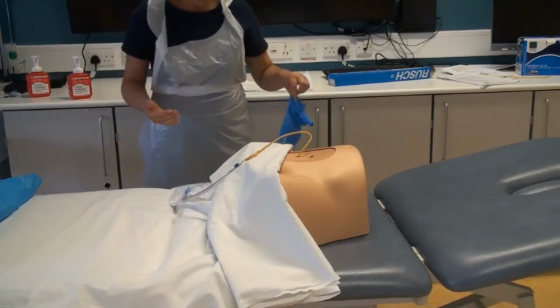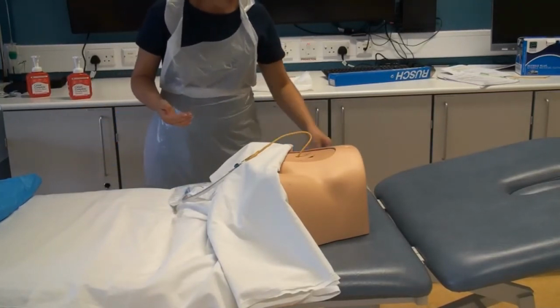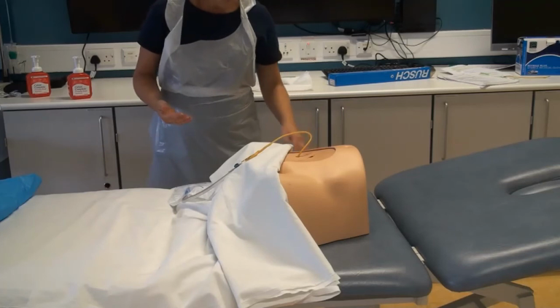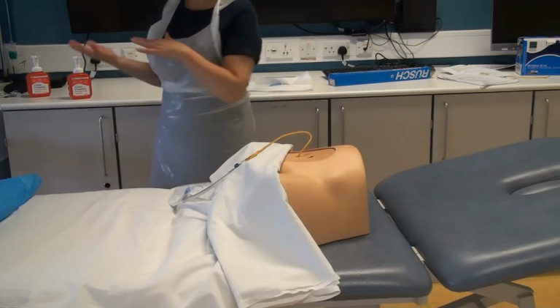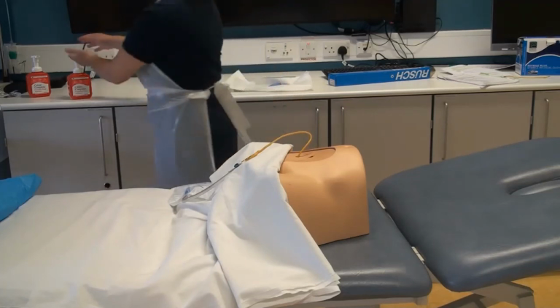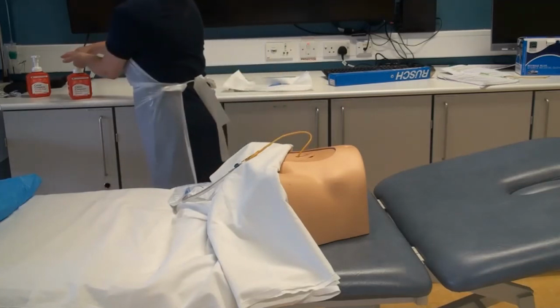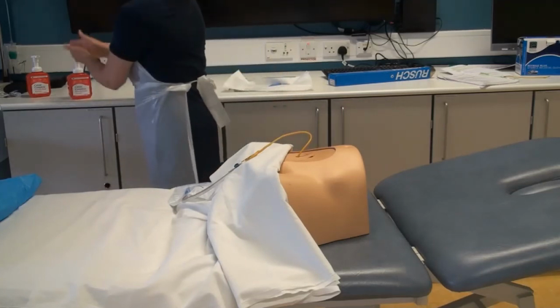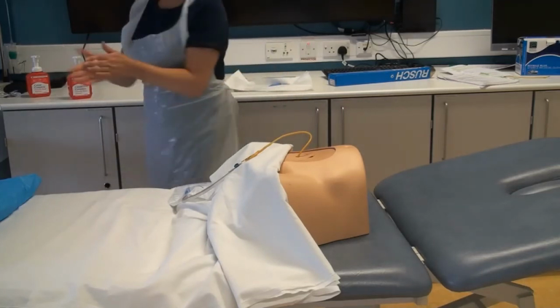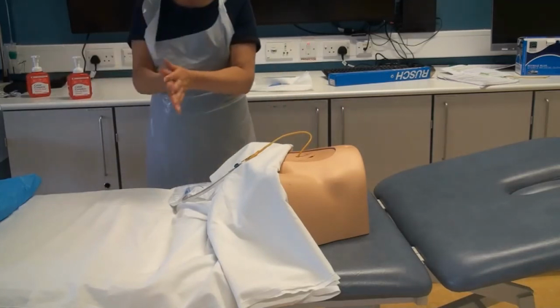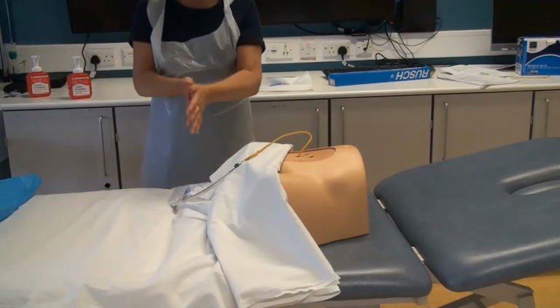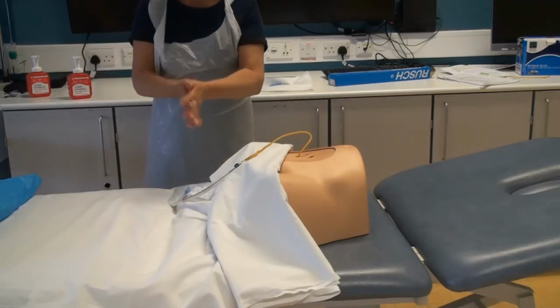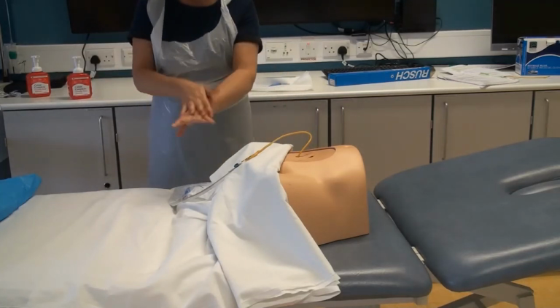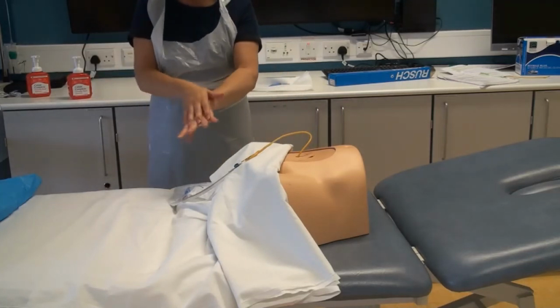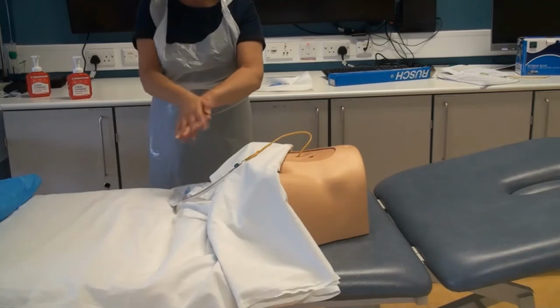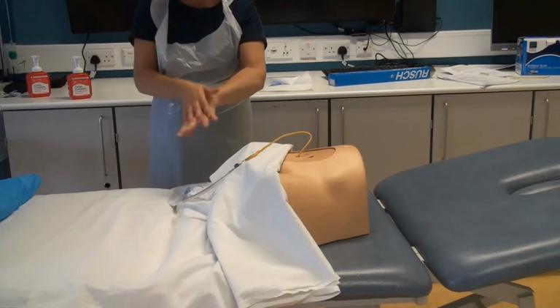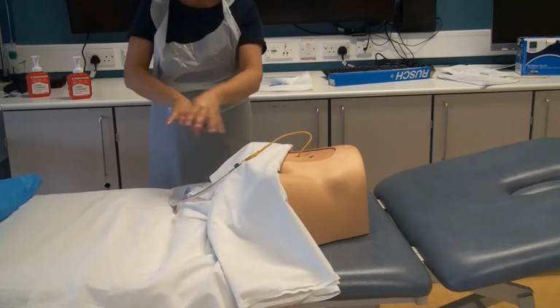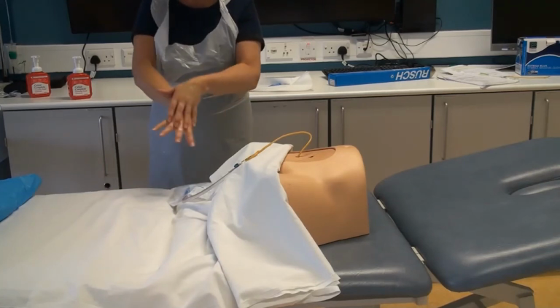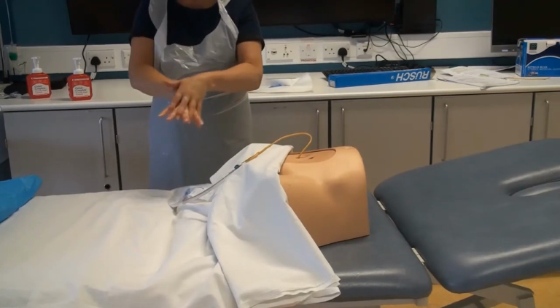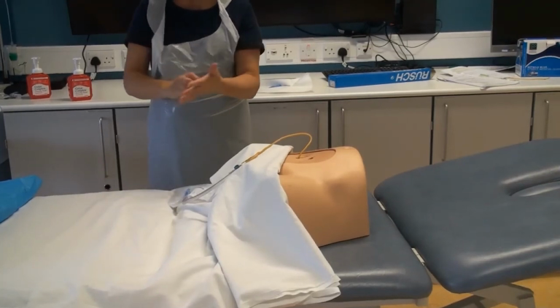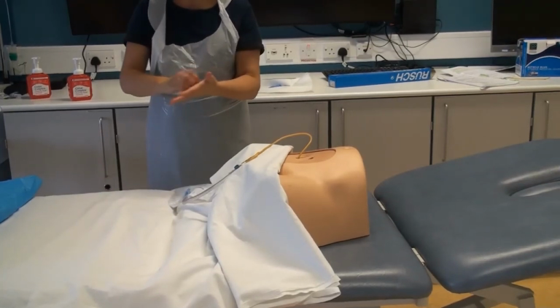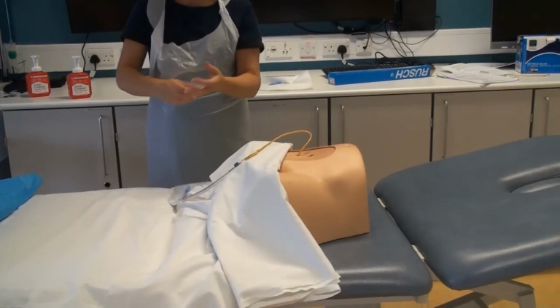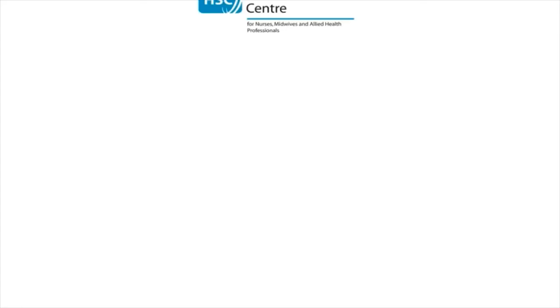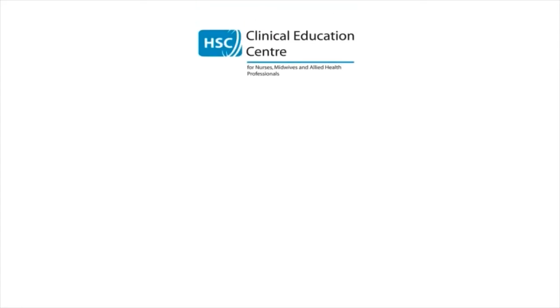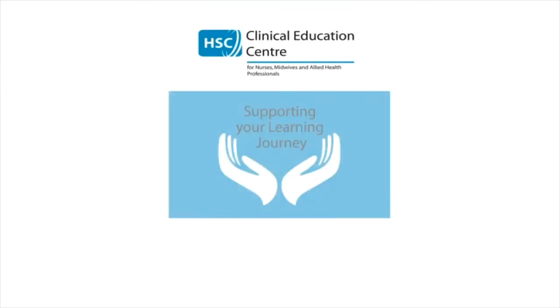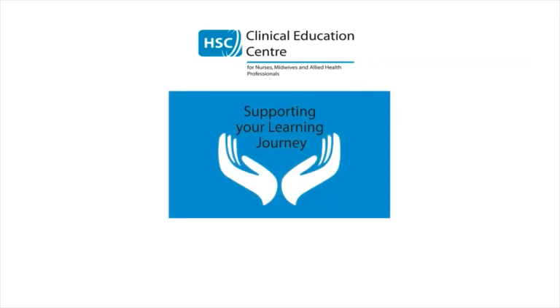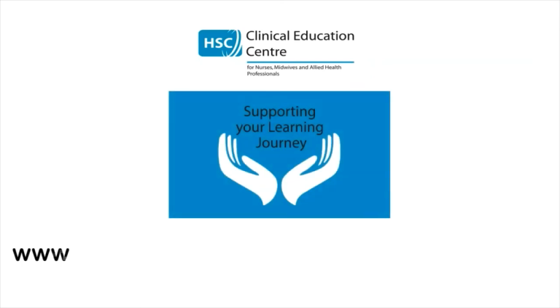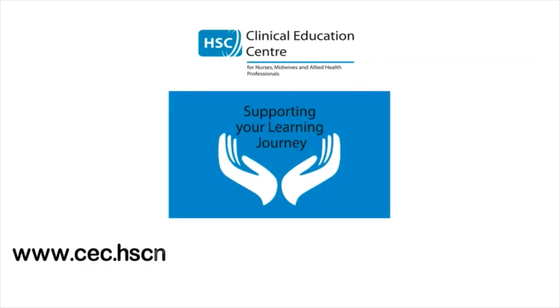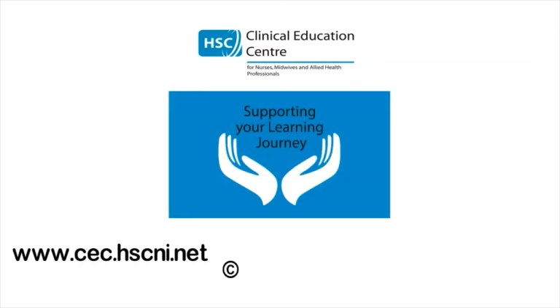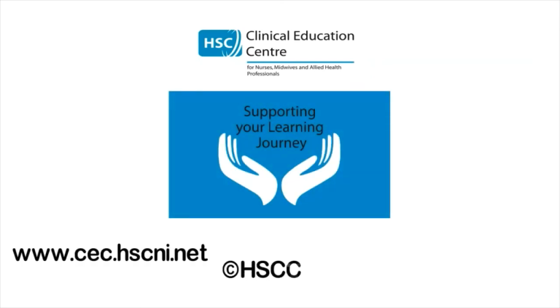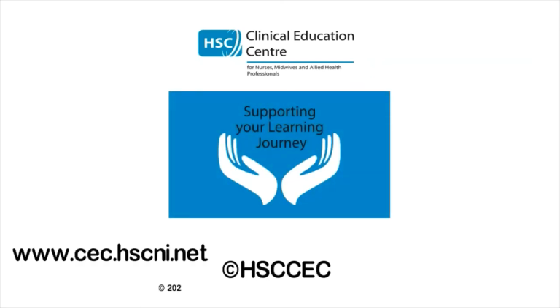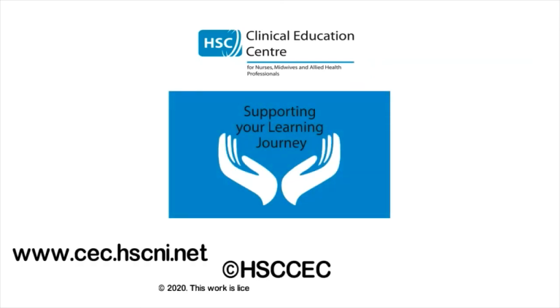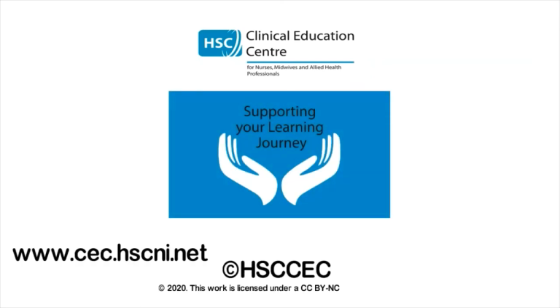Doff PPE and carry out appropriate hand hygiene. Record clearly, accurately, and correctly all relevant information in the ongoing catheter care records.